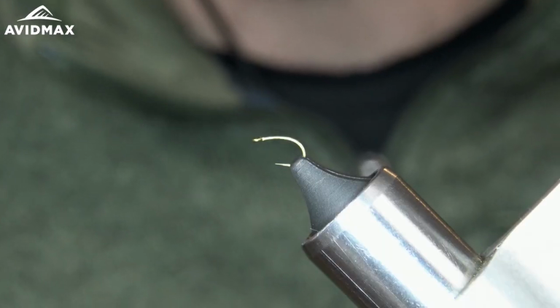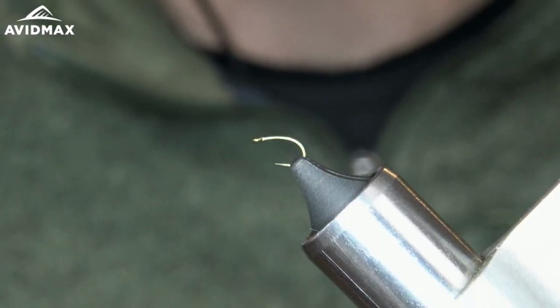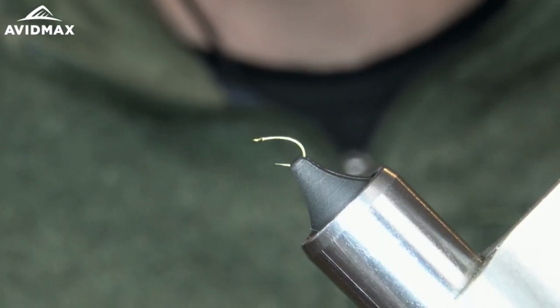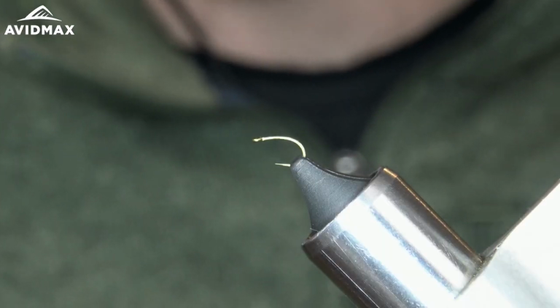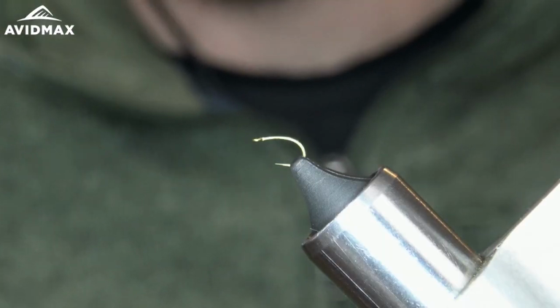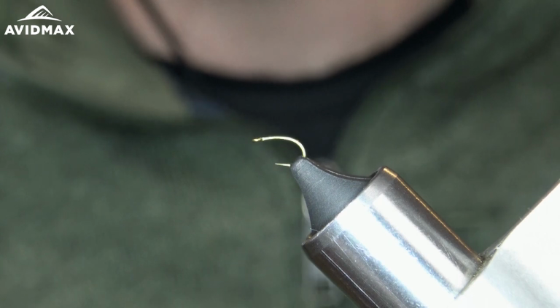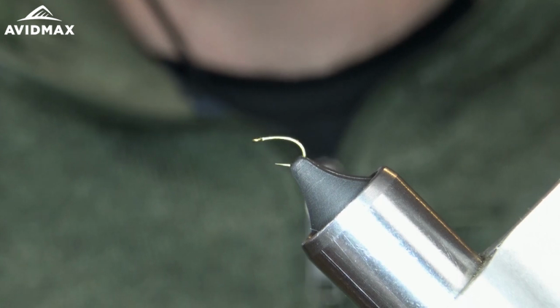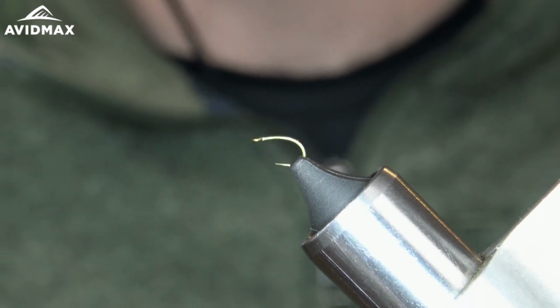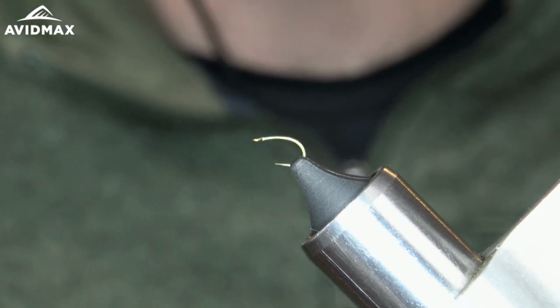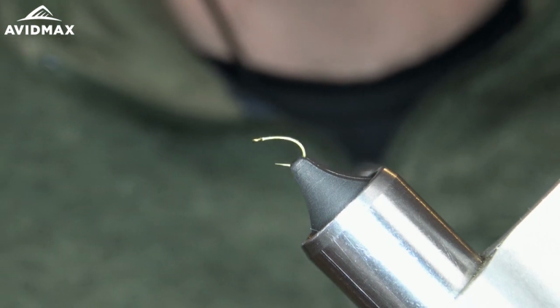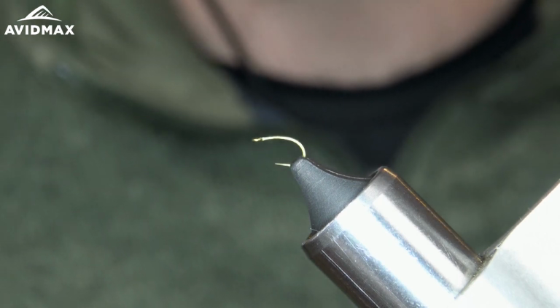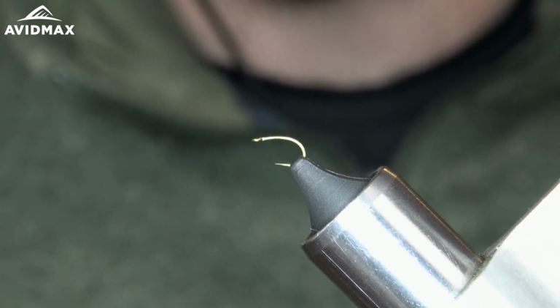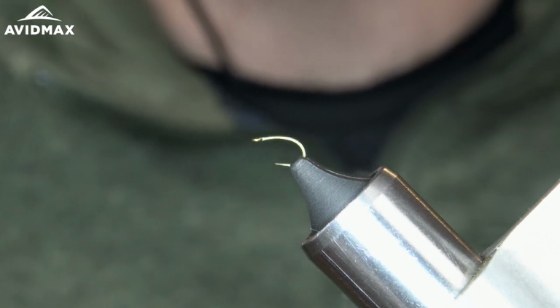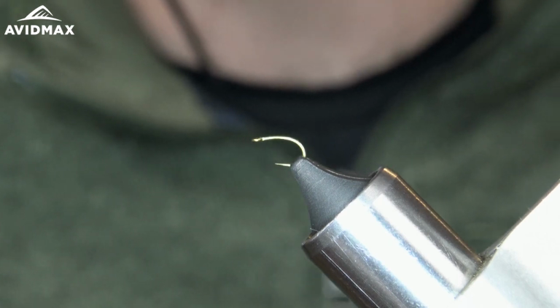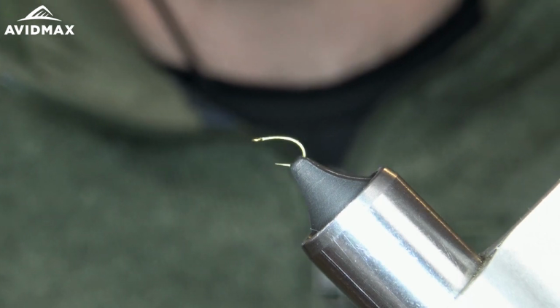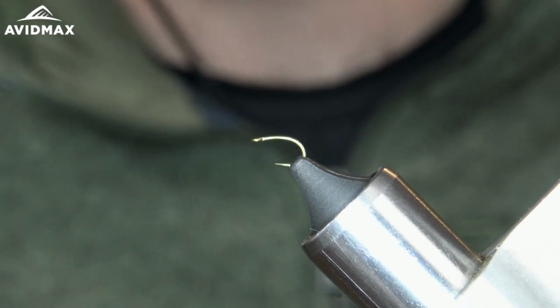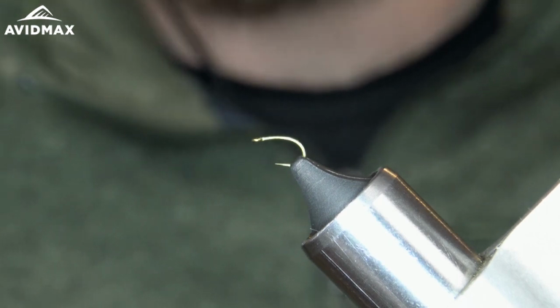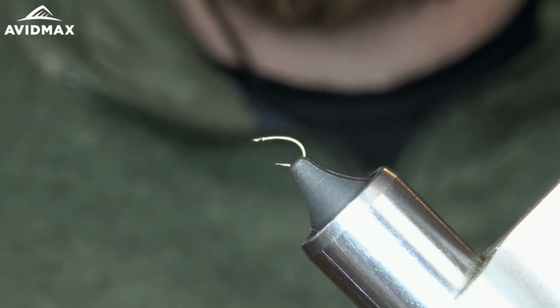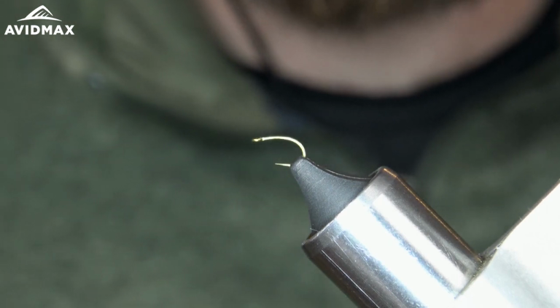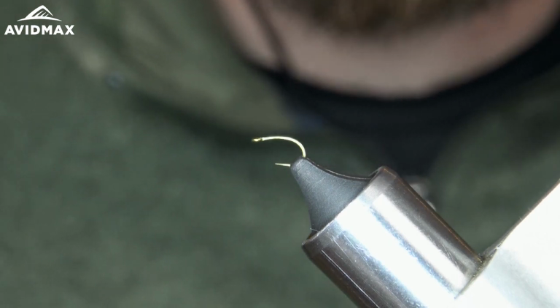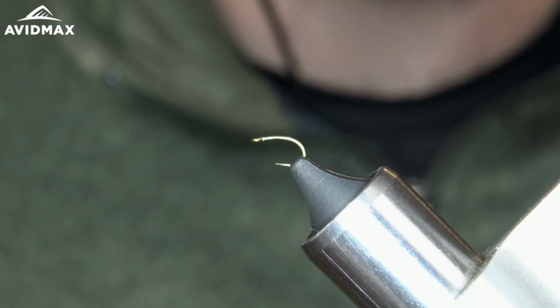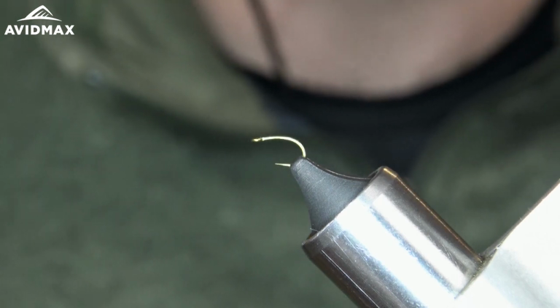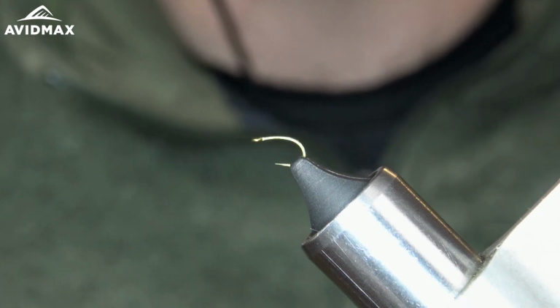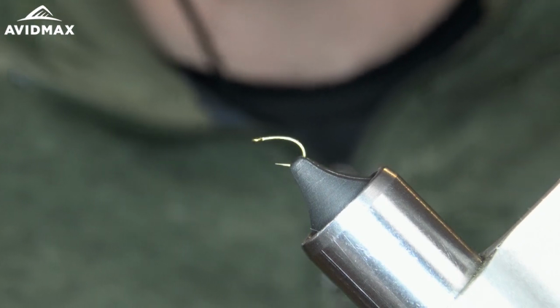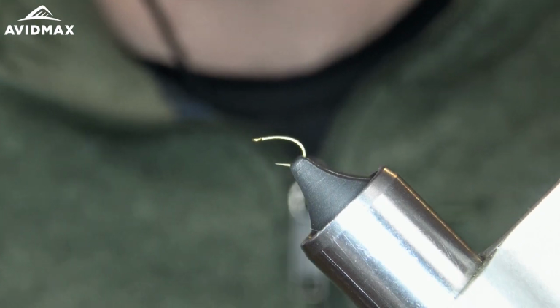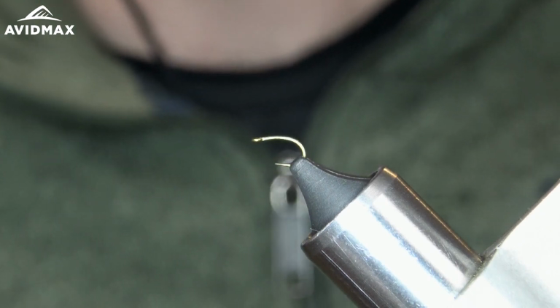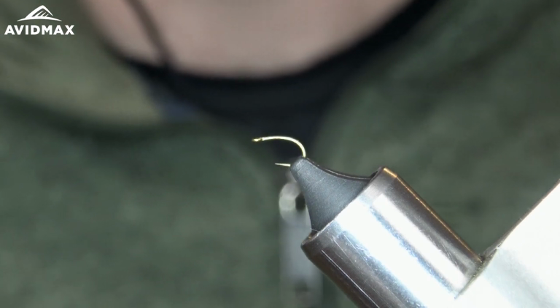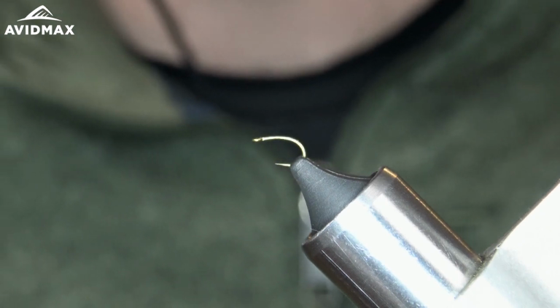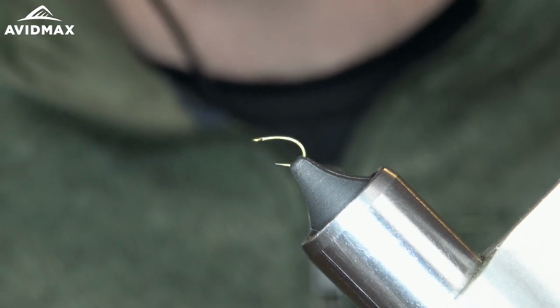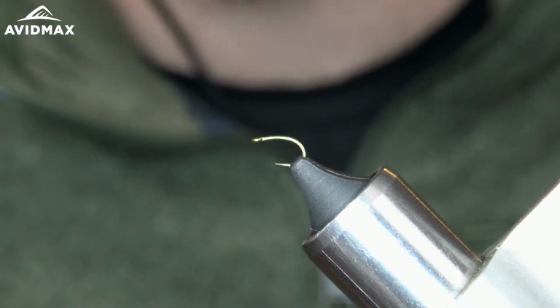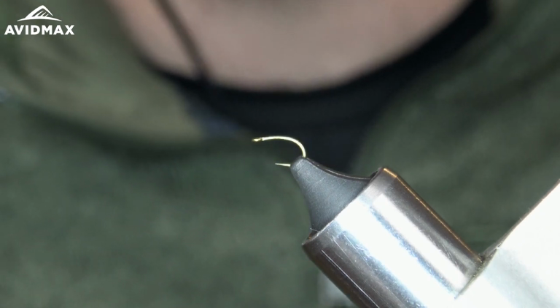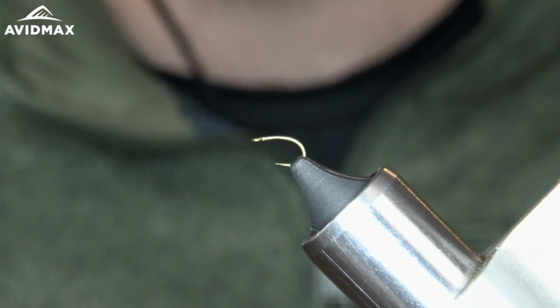Hey guys, welcome back to another Fly Tying Tuesday. My name is Max and today we're going to be tying a little variation of the Neon Nightmare.